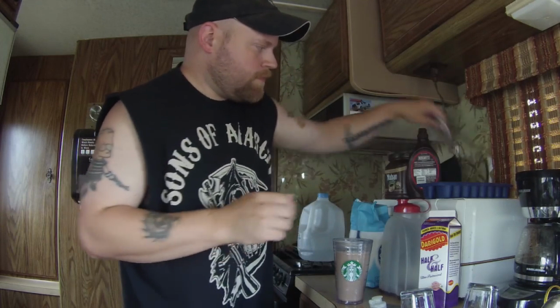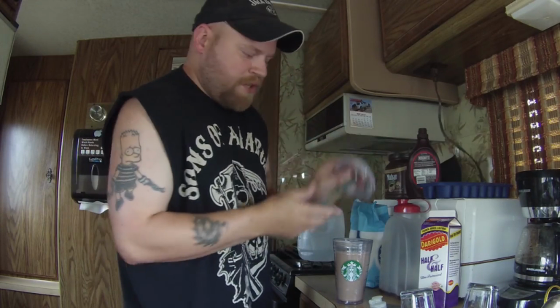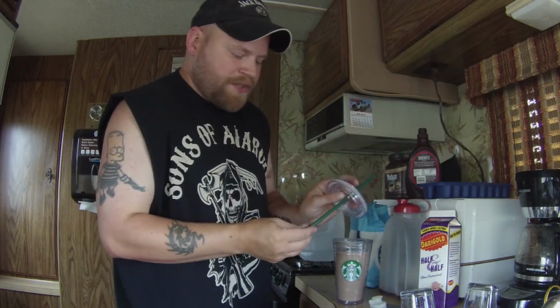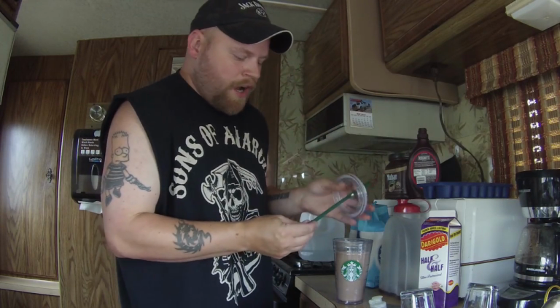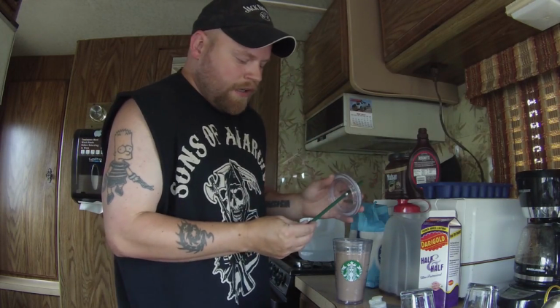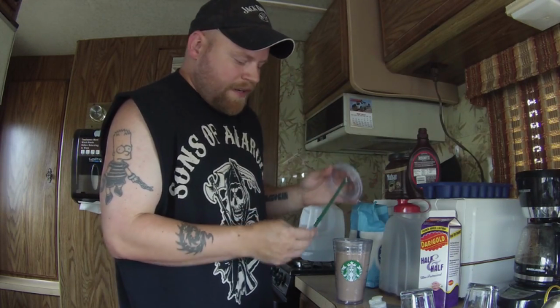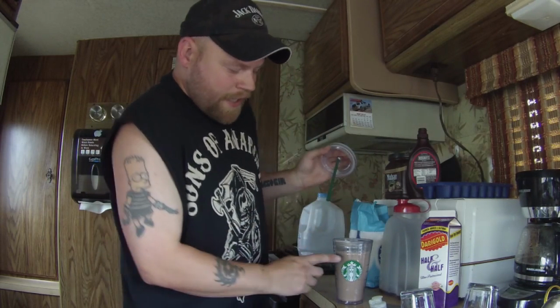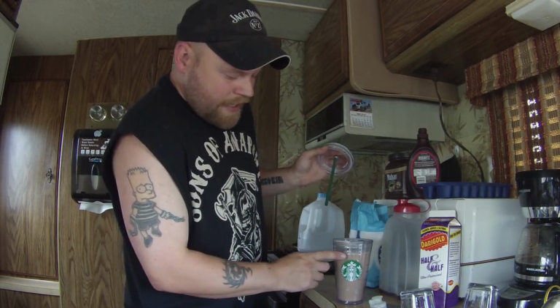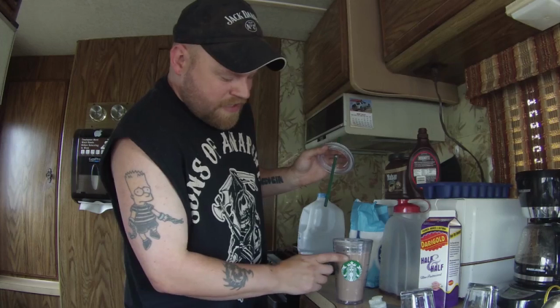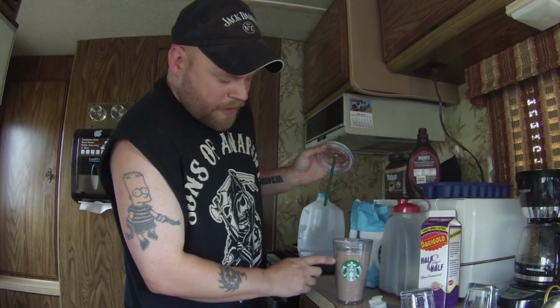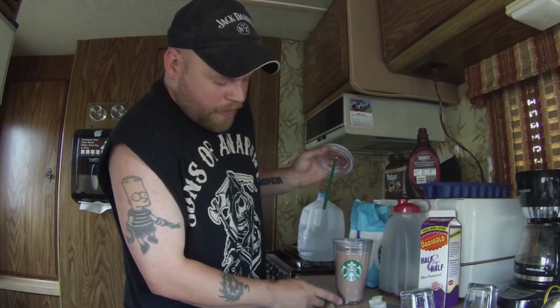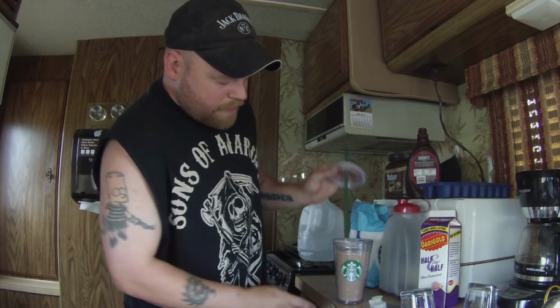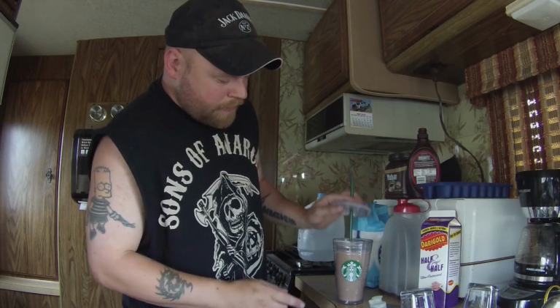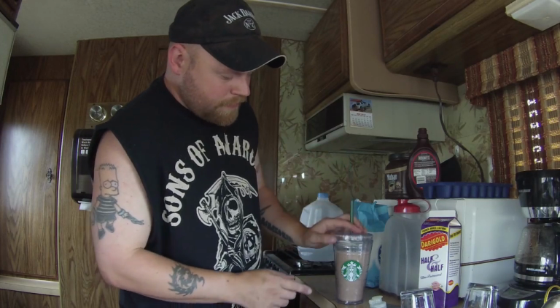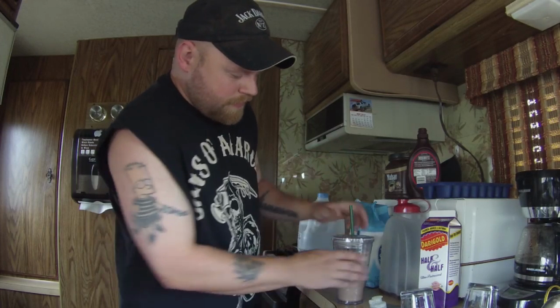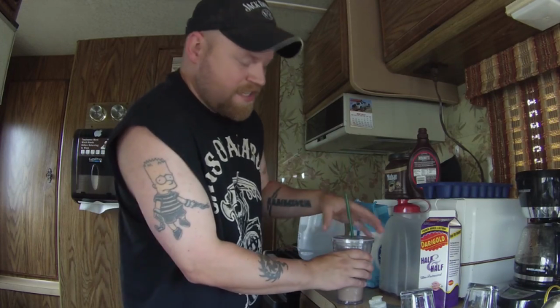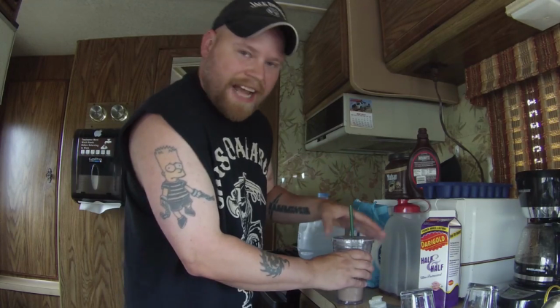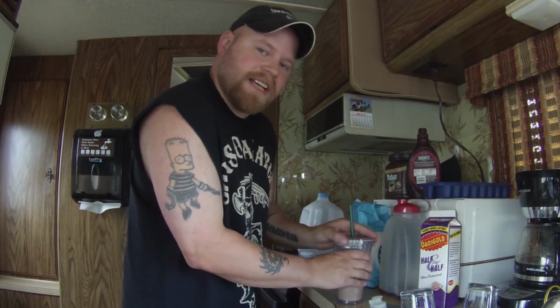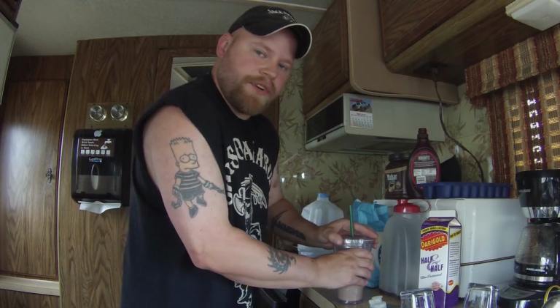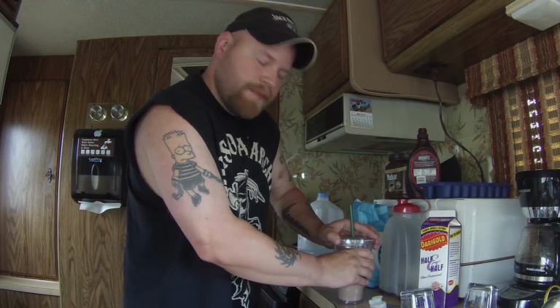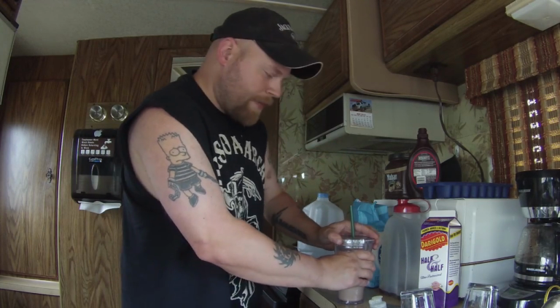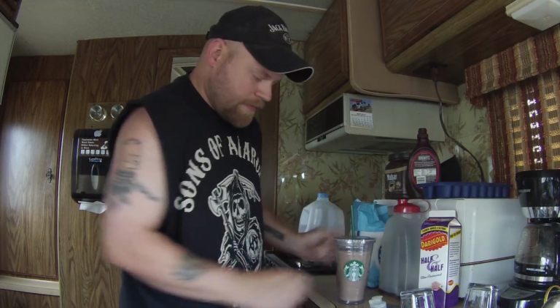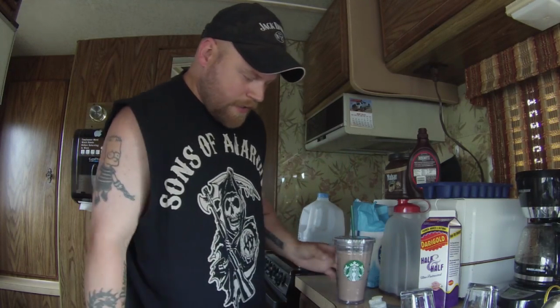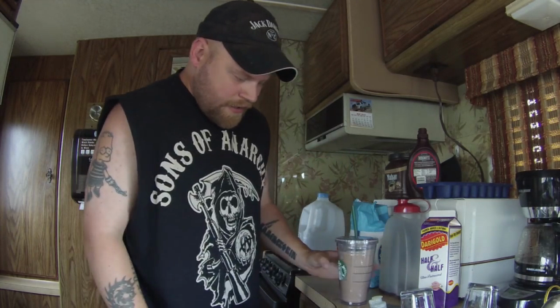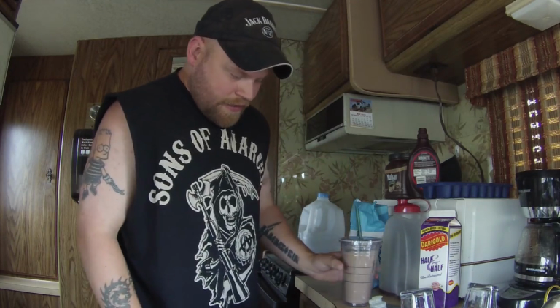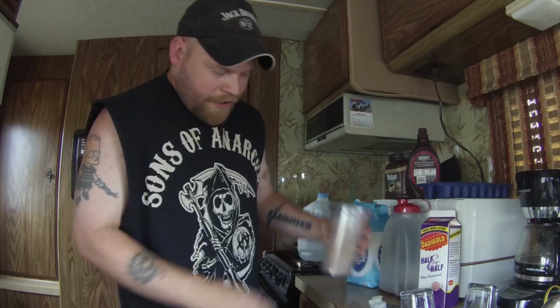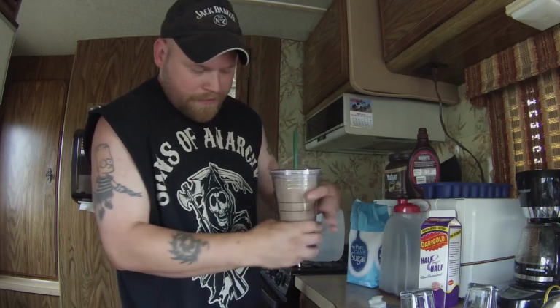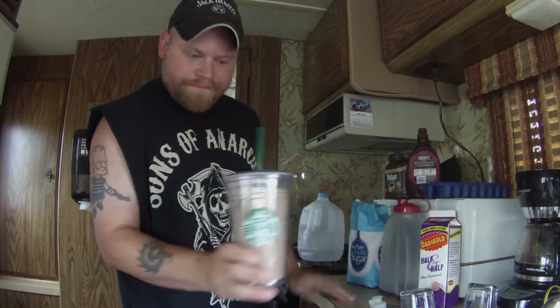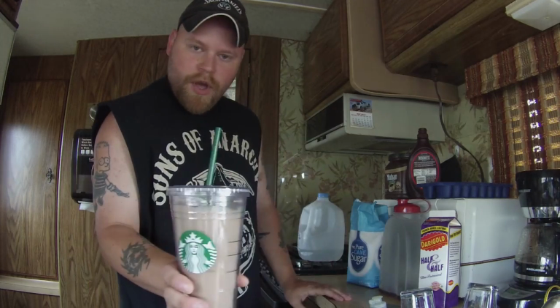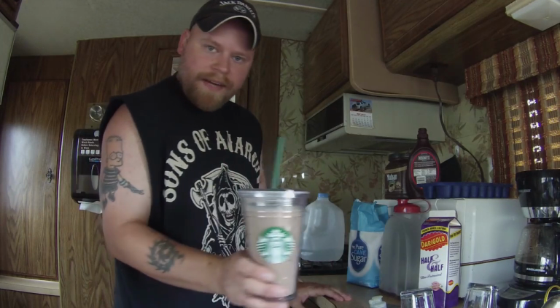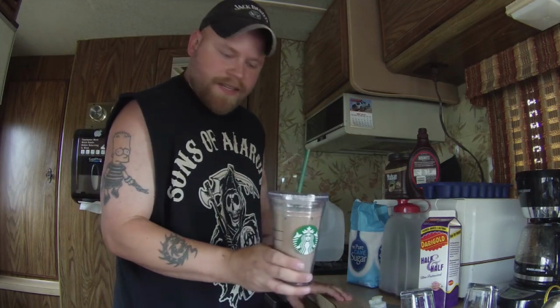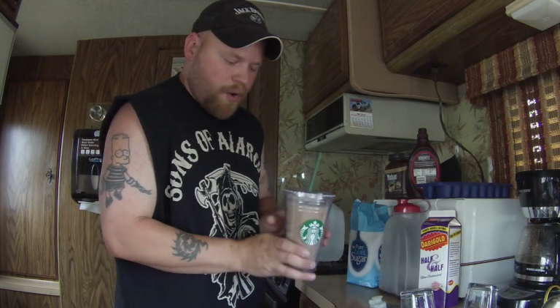Voila! I do like to use a straw because I don't want to get any of the stuff up here — I want it to come from the bottom. It actually tastes different drinking it from the top than from the bottom. And there you go, homemade iced mocha.